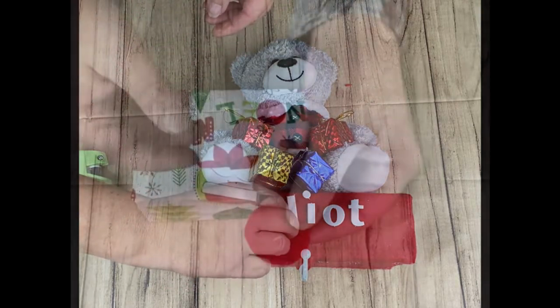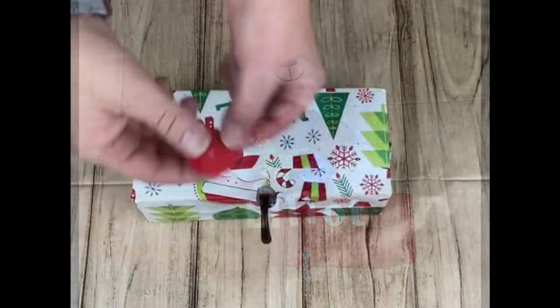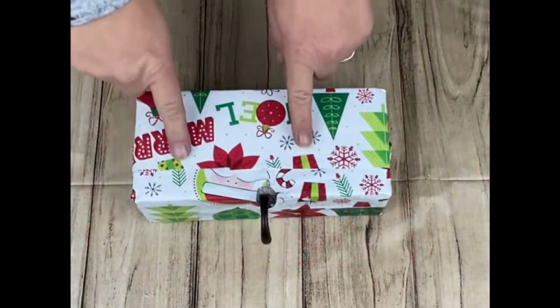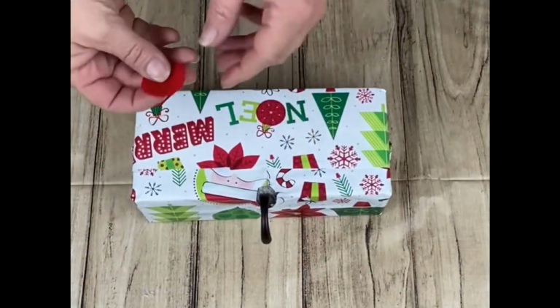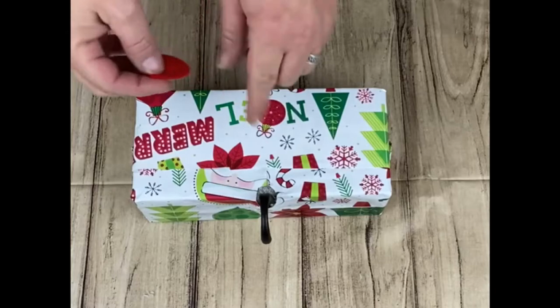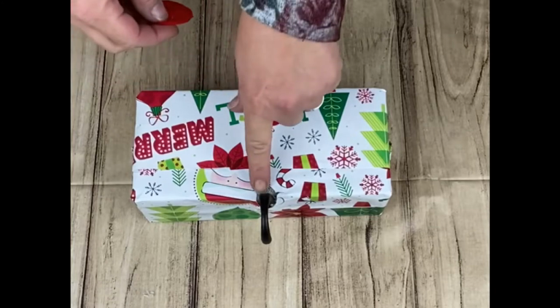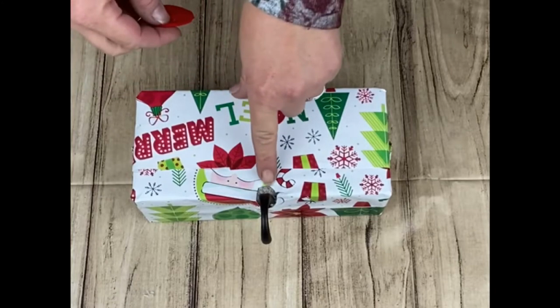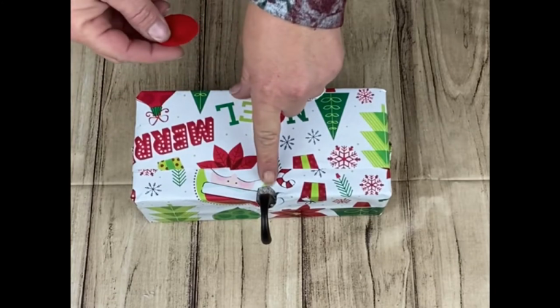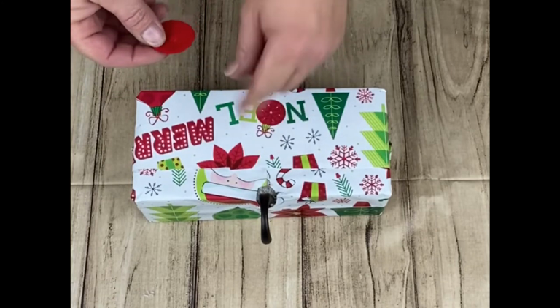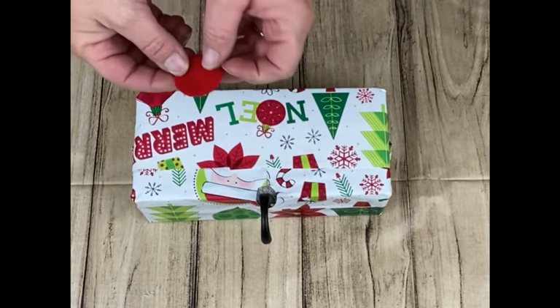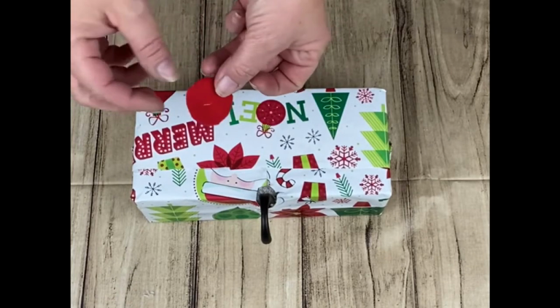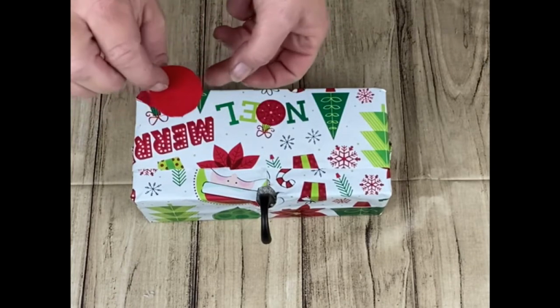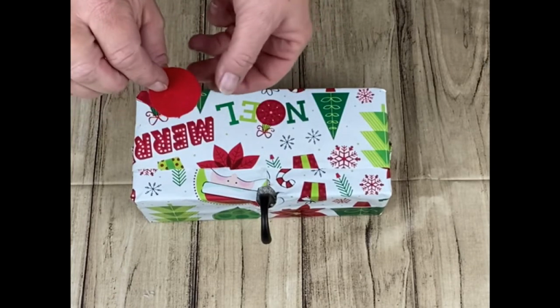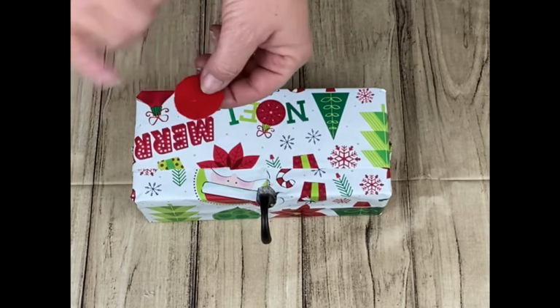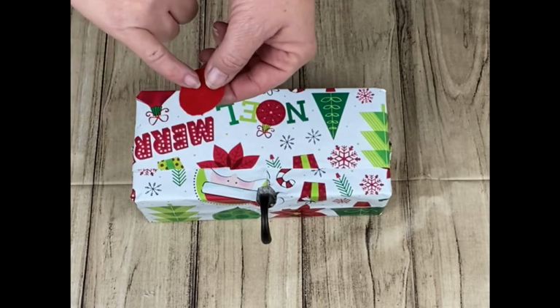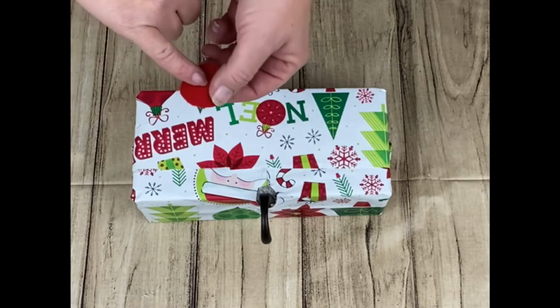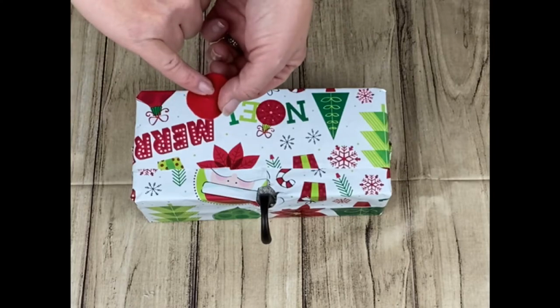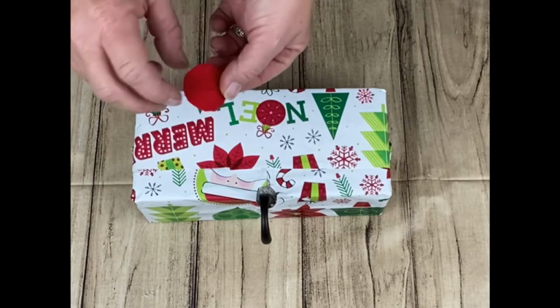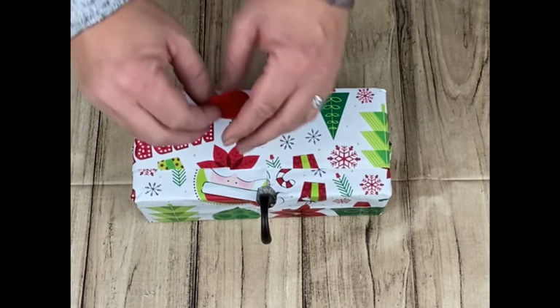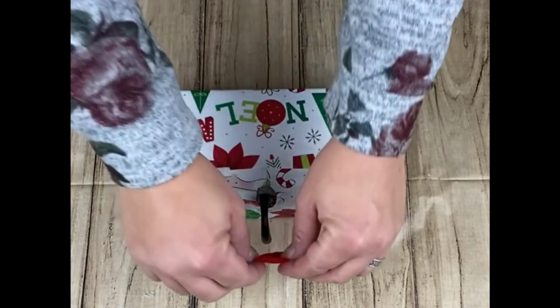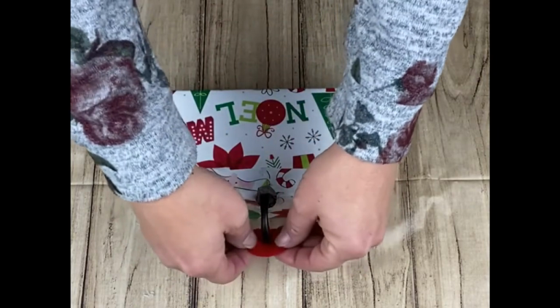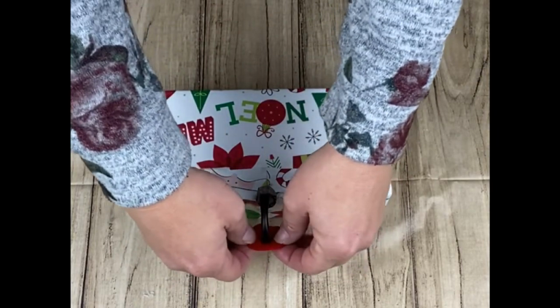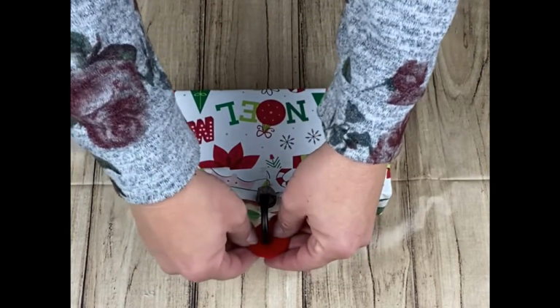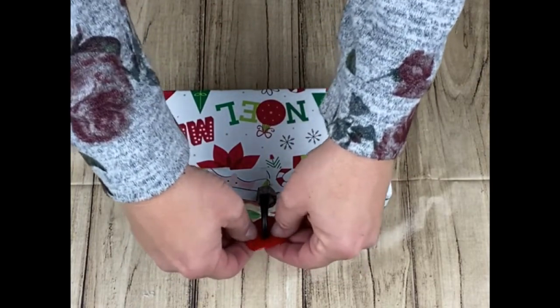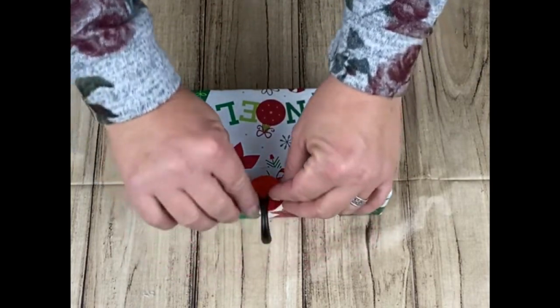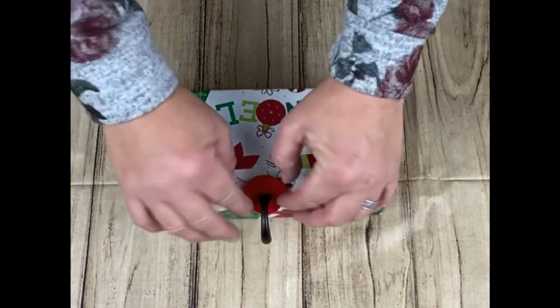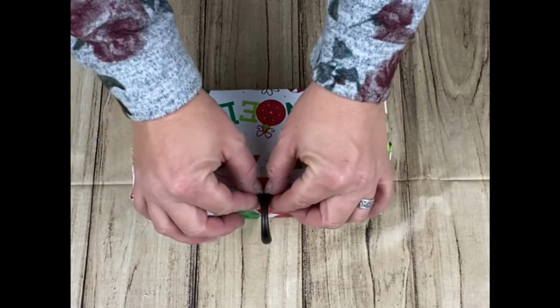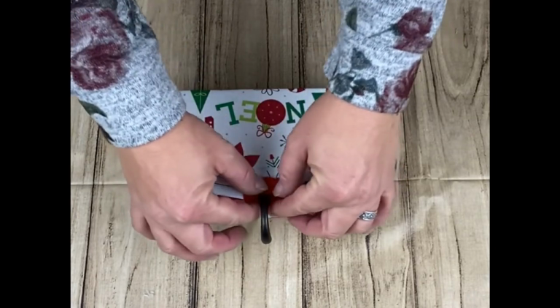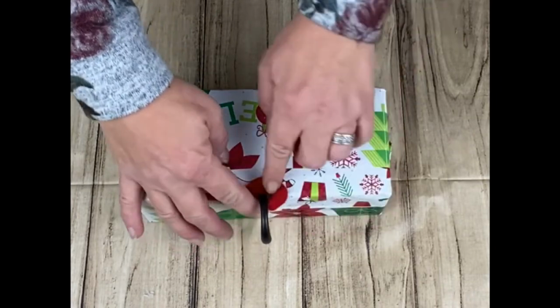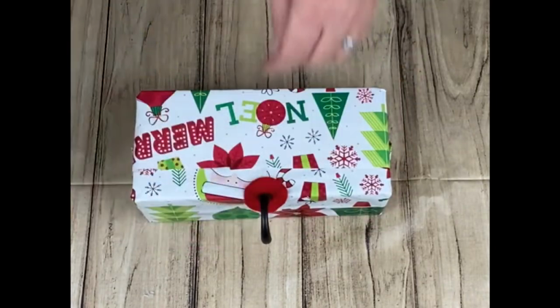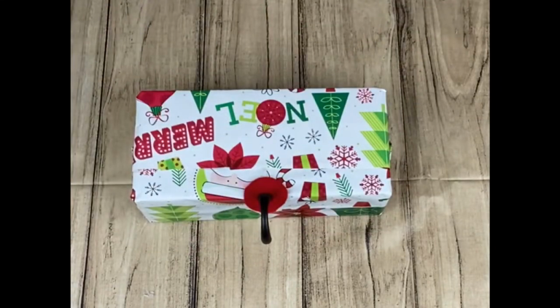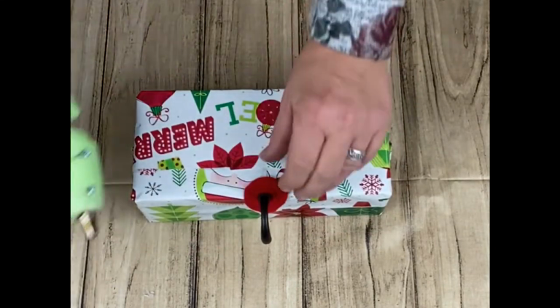This one I just wrapped like a present, but I have to cover this area here. So I cut a little felt circle with a notch in it. I'm just going to slide this over the hook and glue it to cover up that spot there.